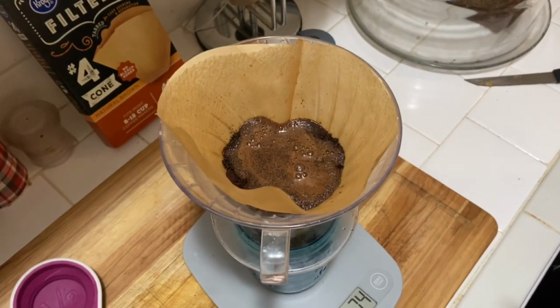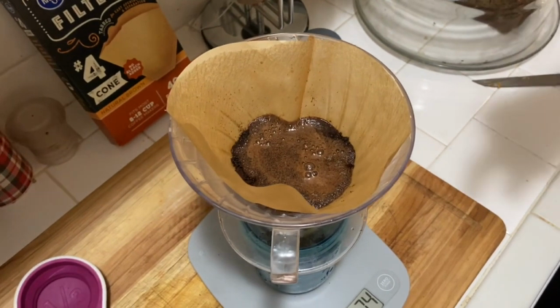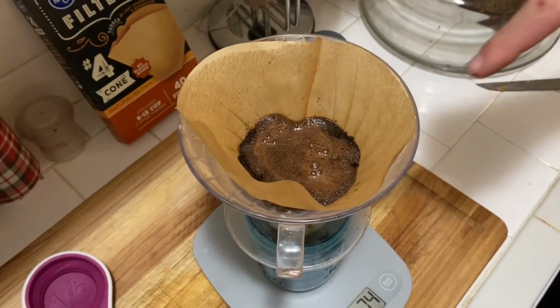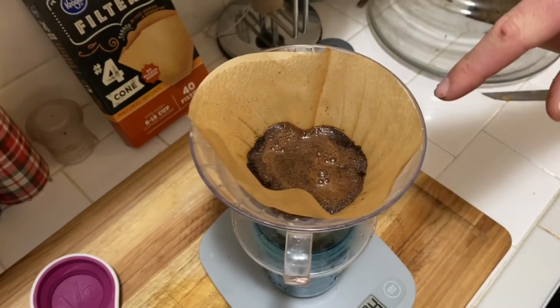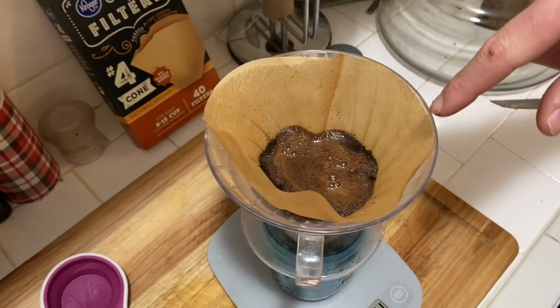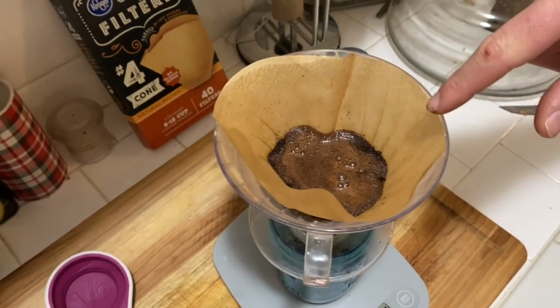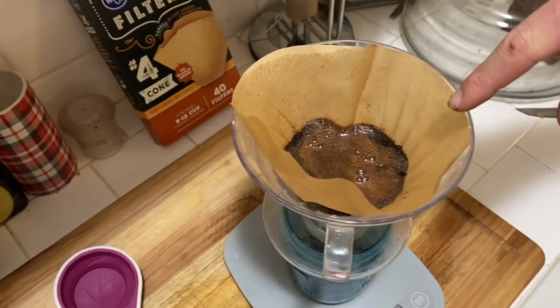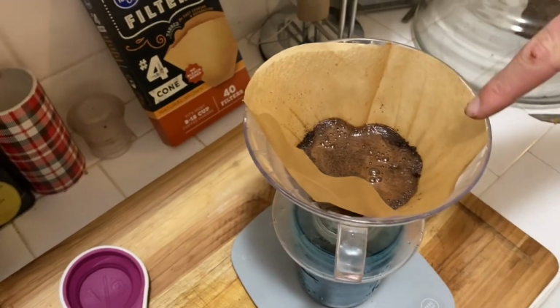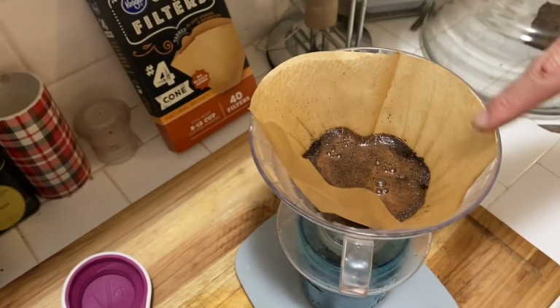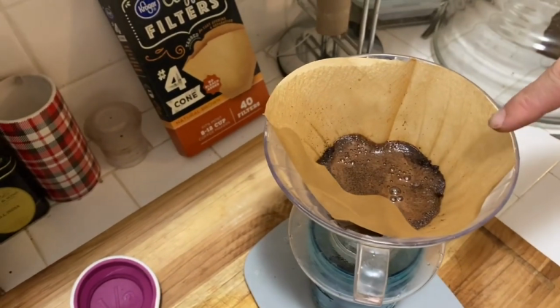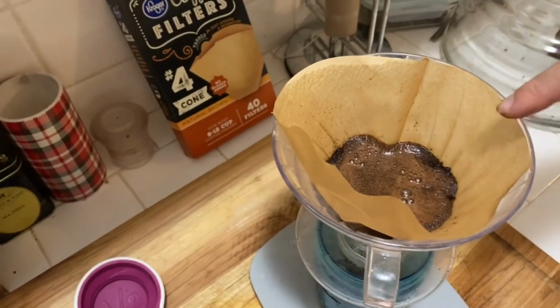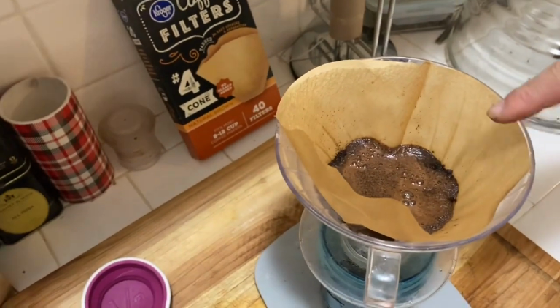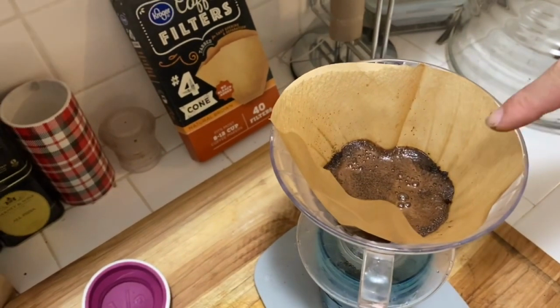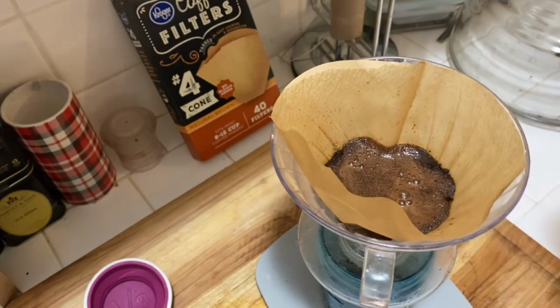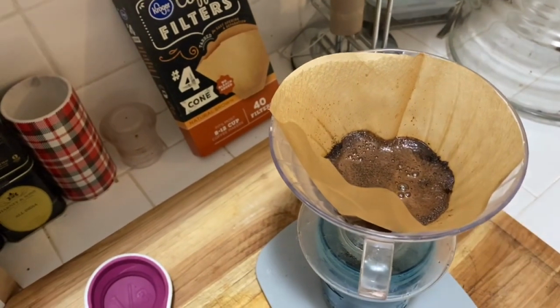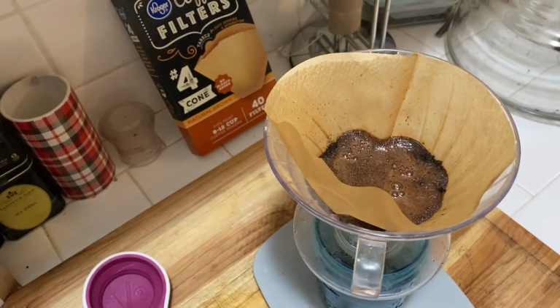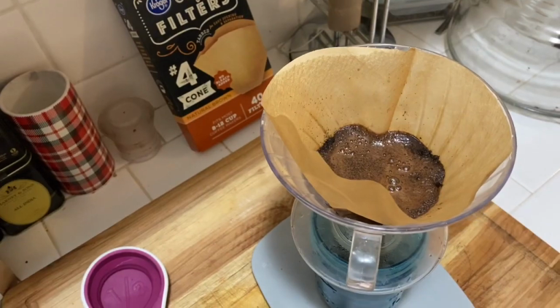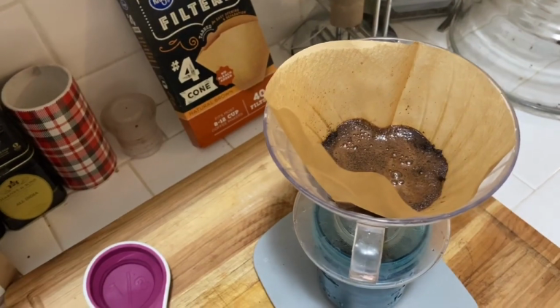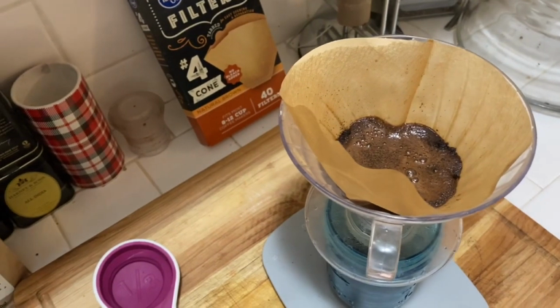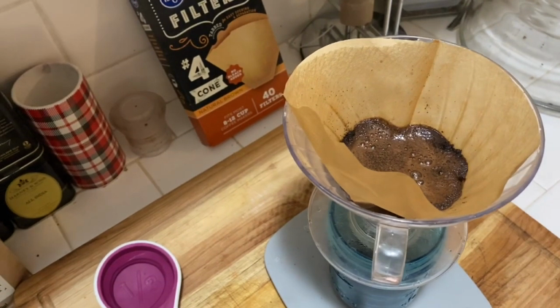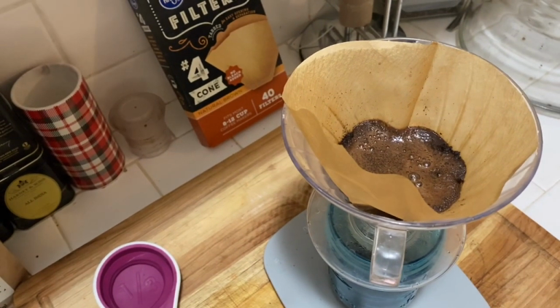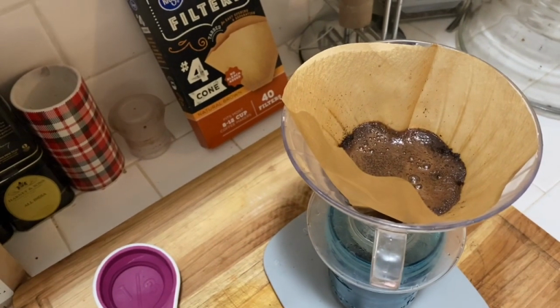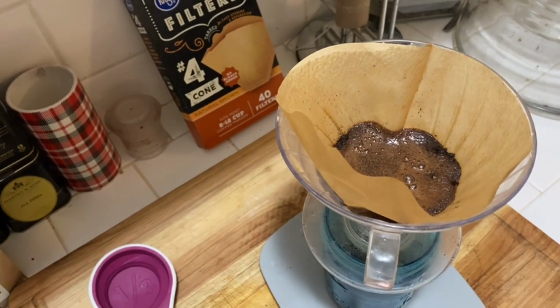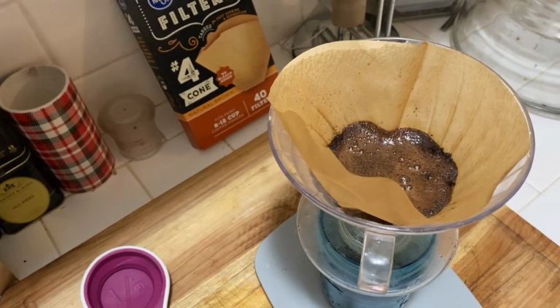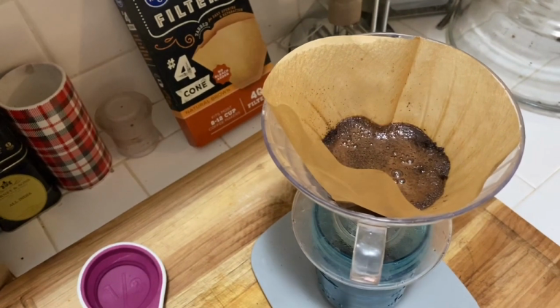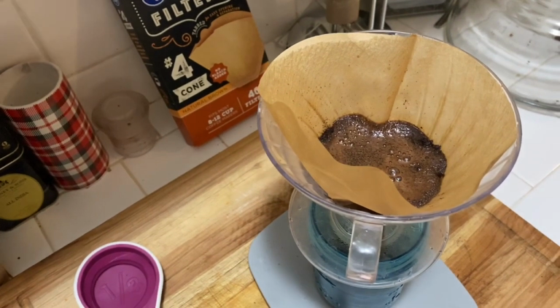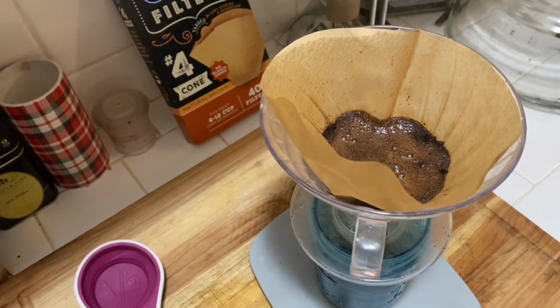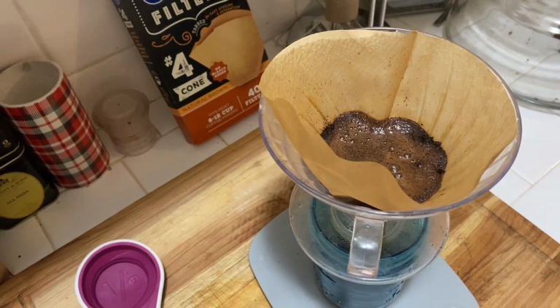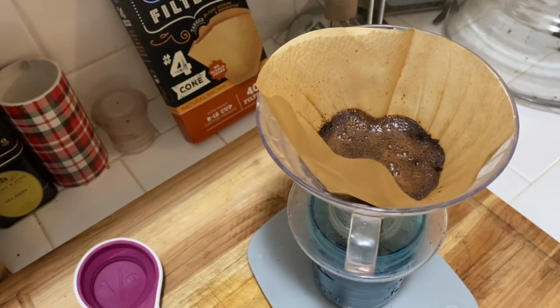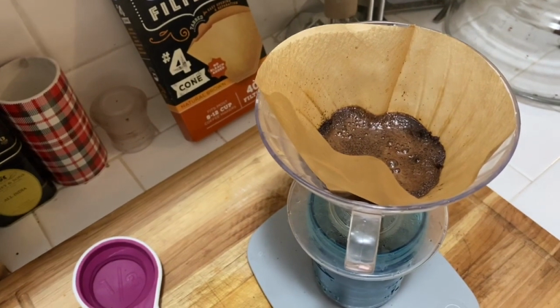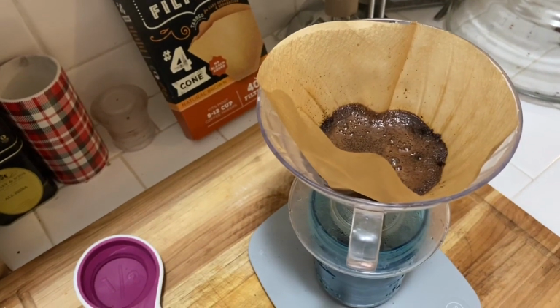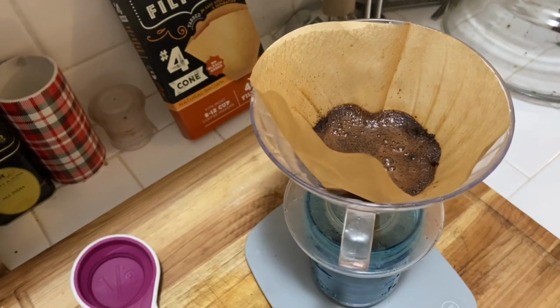You can see the bubbling right there — that's from CO2 releasing. It shows that you have freshly ground beans.